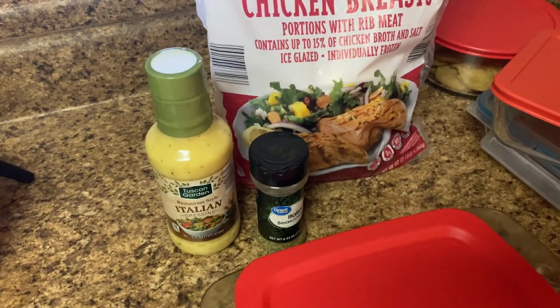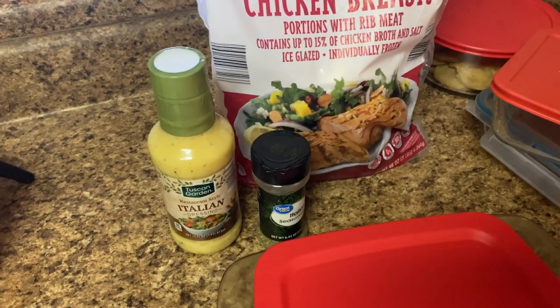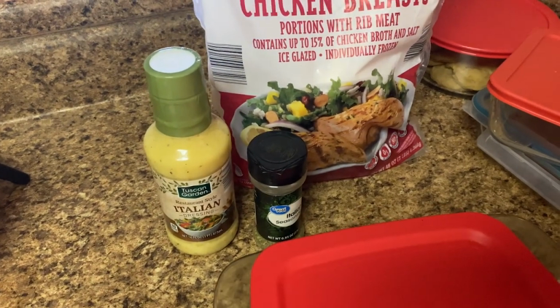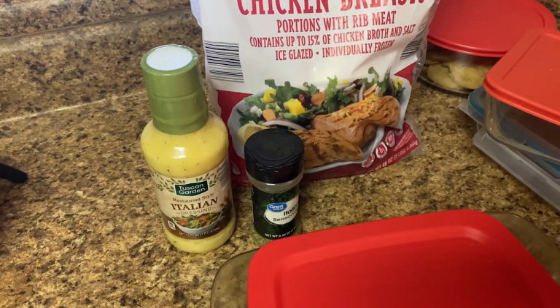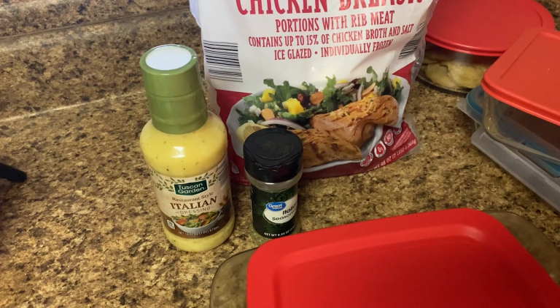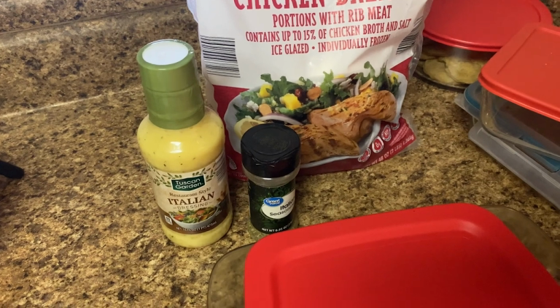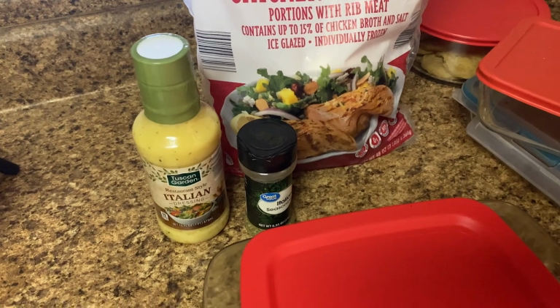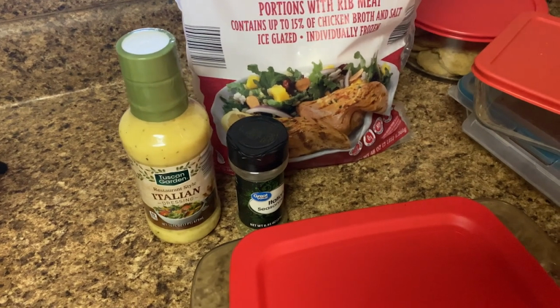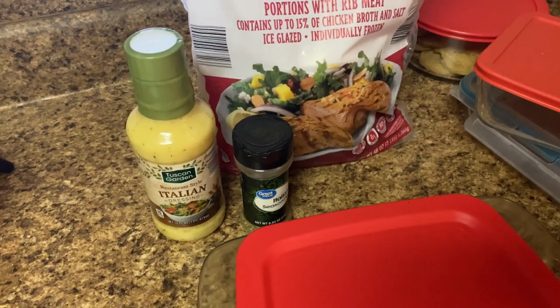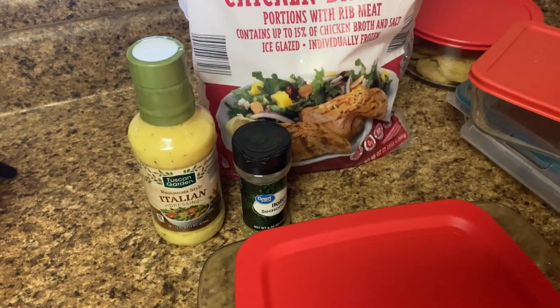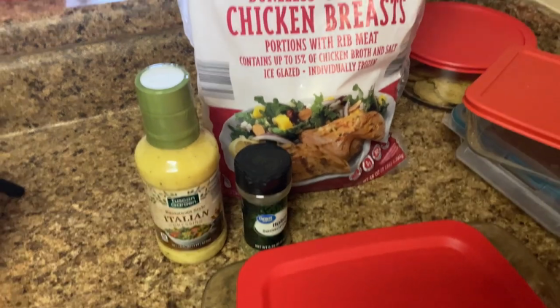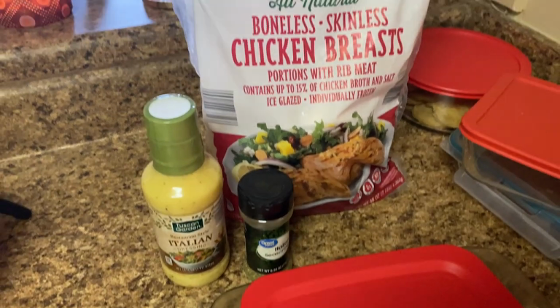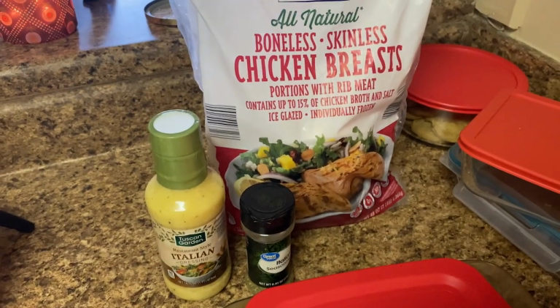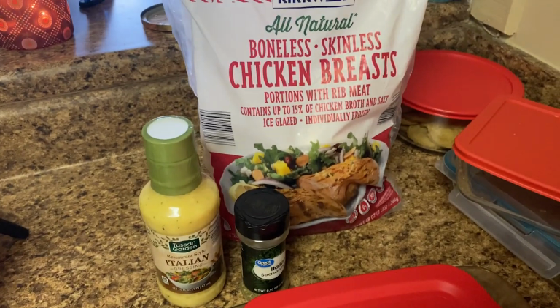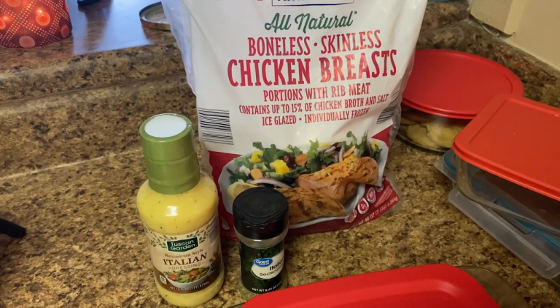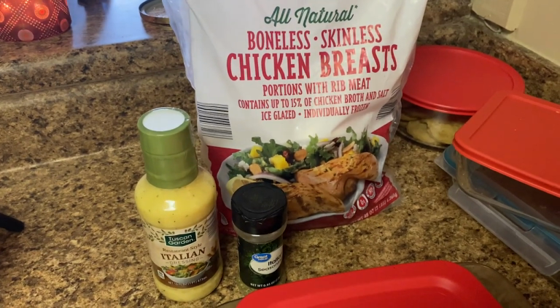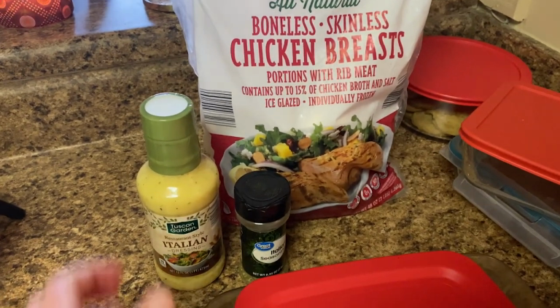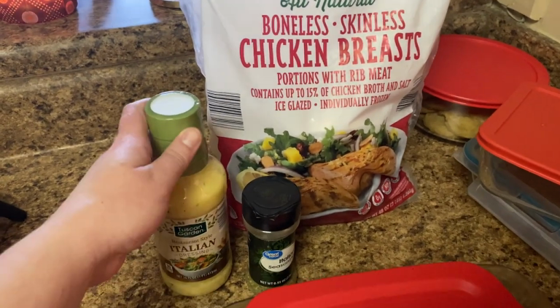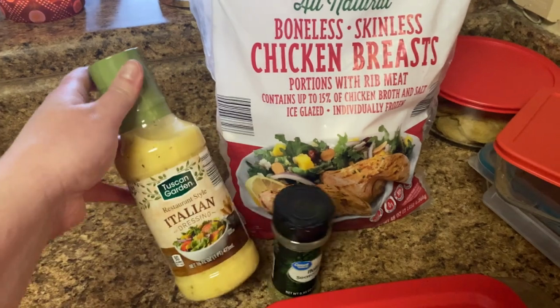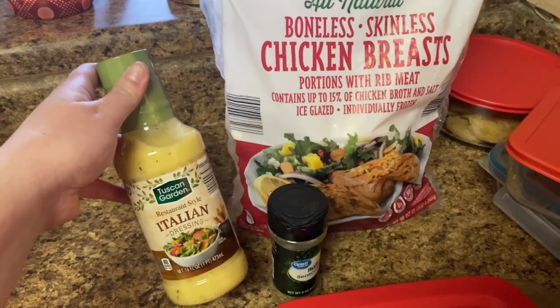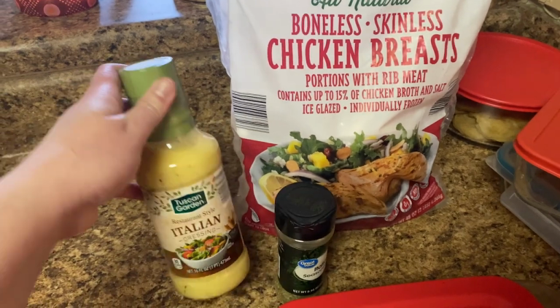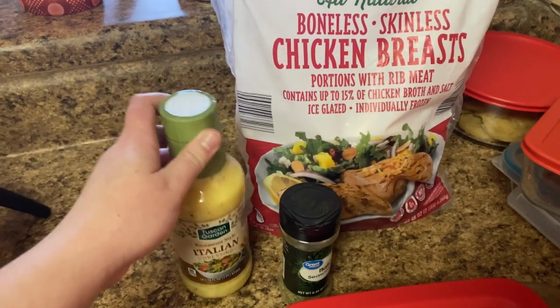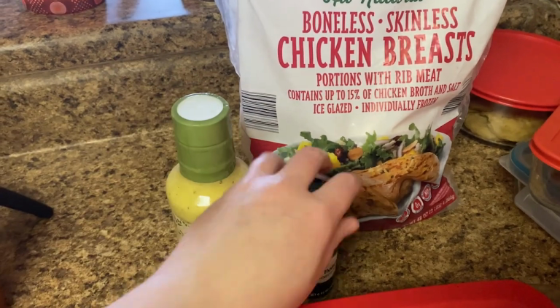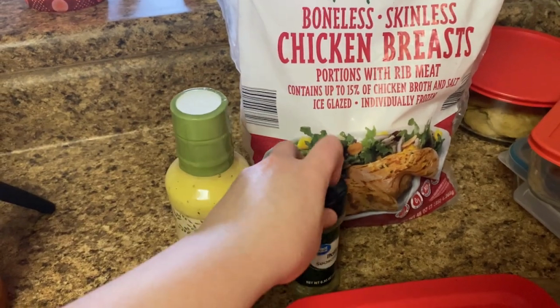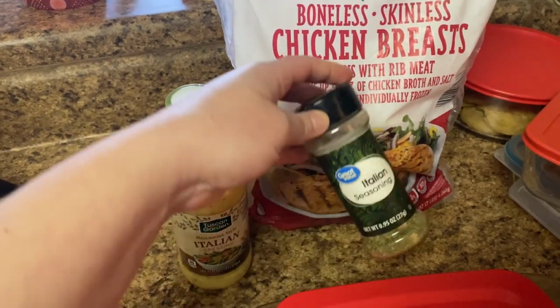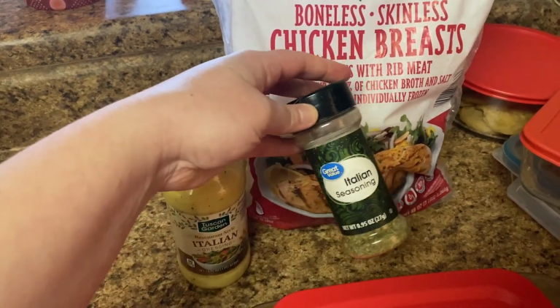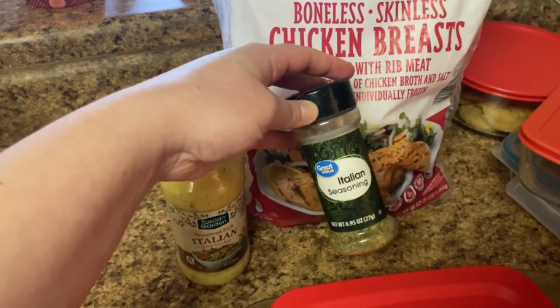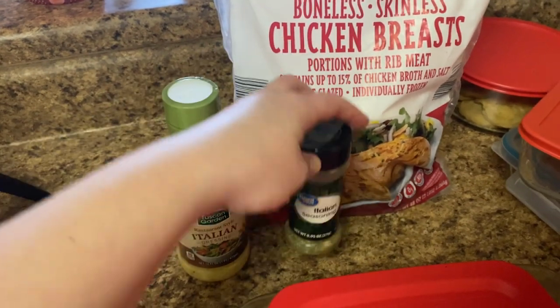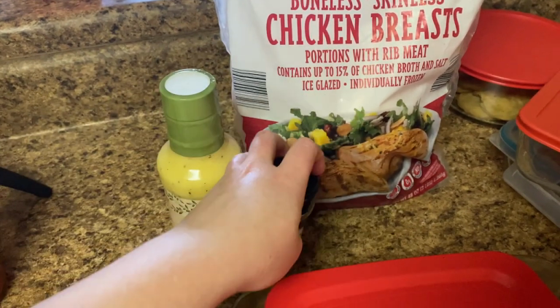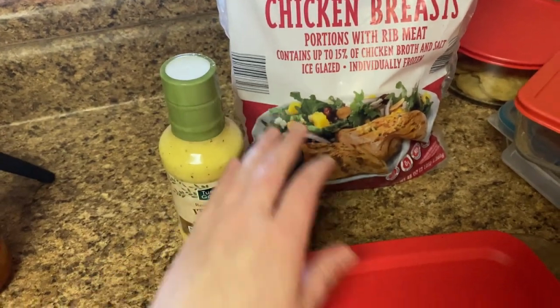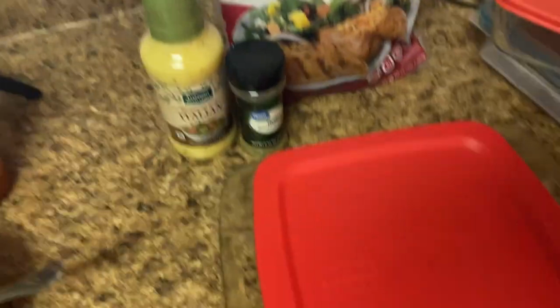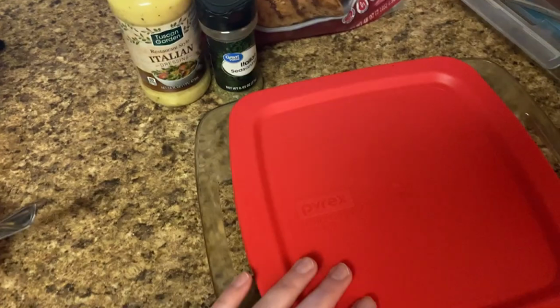We're going to finally do our chicken parm spaghetti squash. I'm going to thaw out two pieces of chicken and marinate it in some Italian dressing and Italian seasoning, and then we'll cook this later.